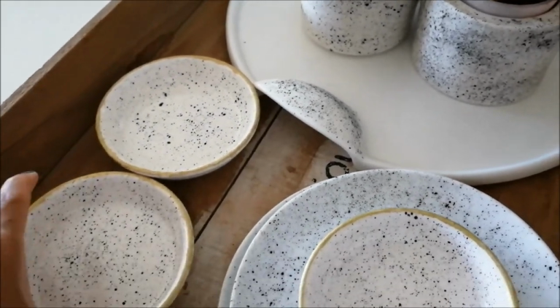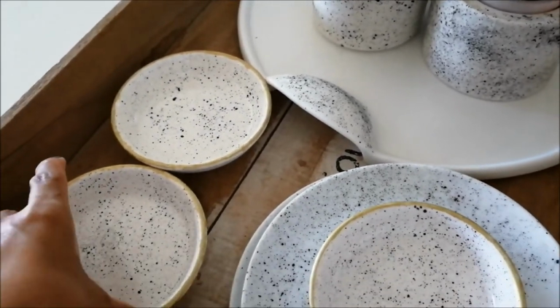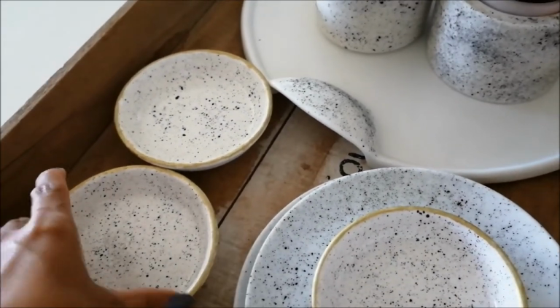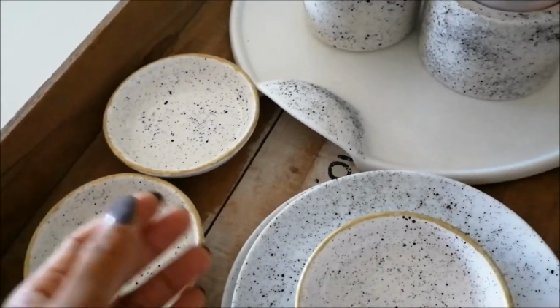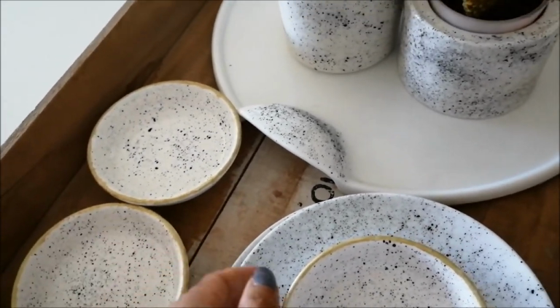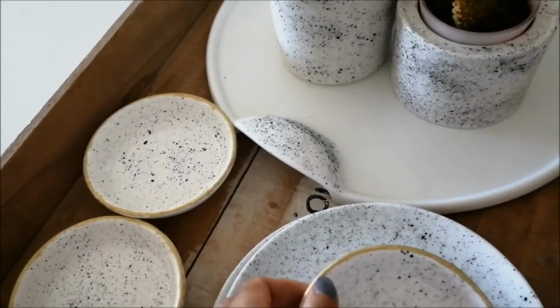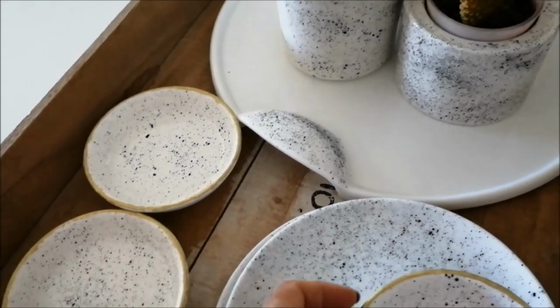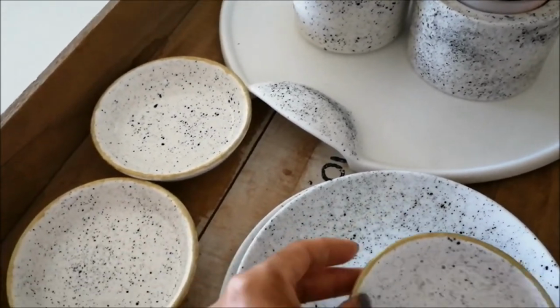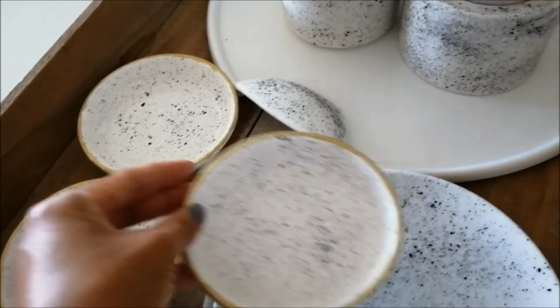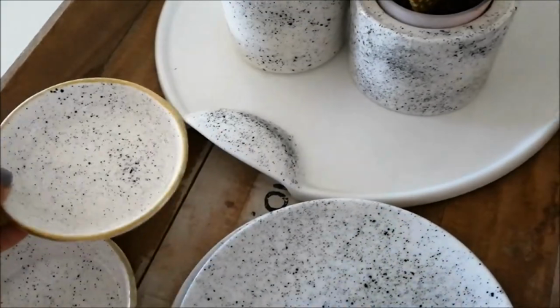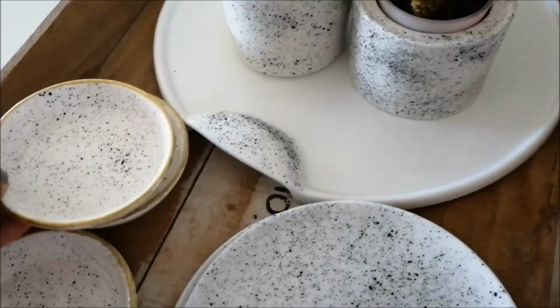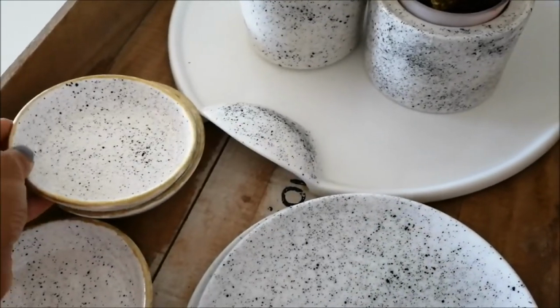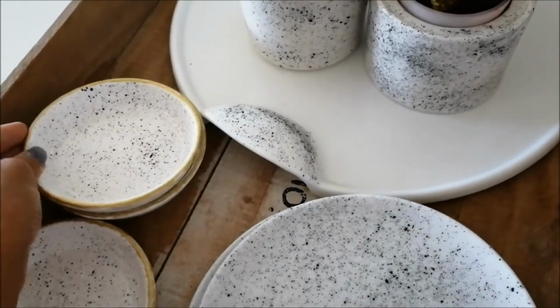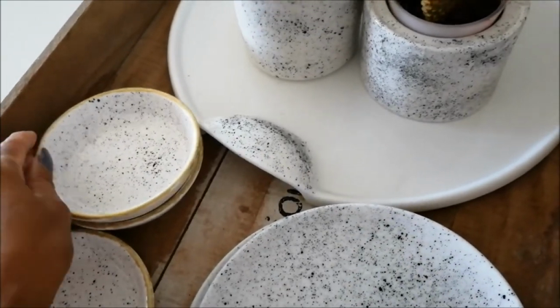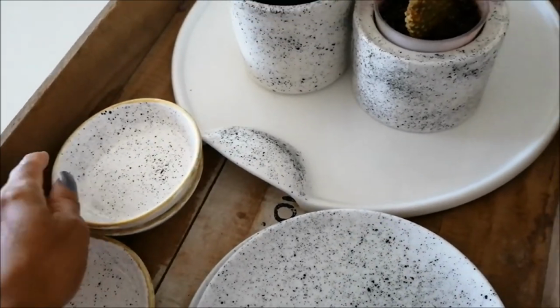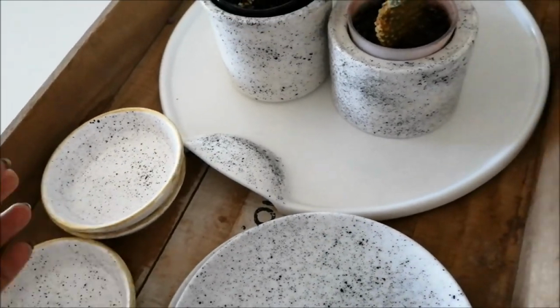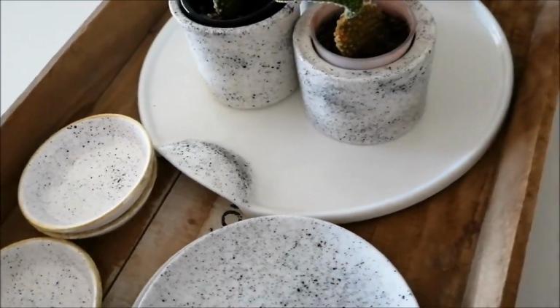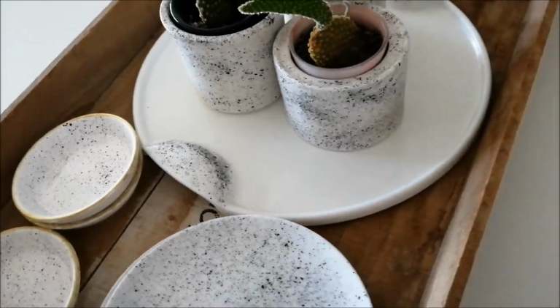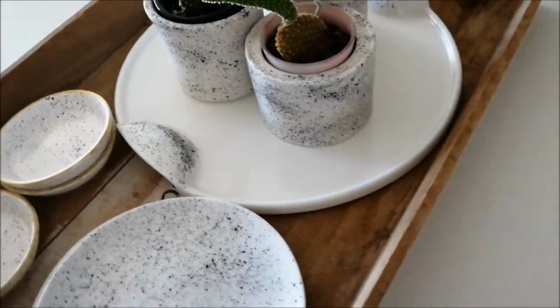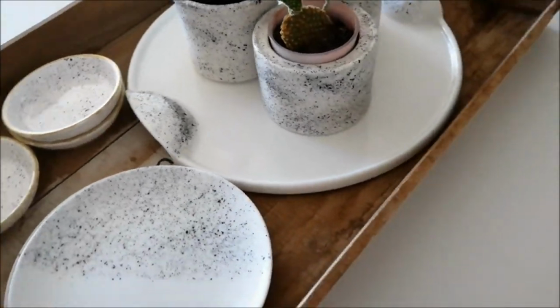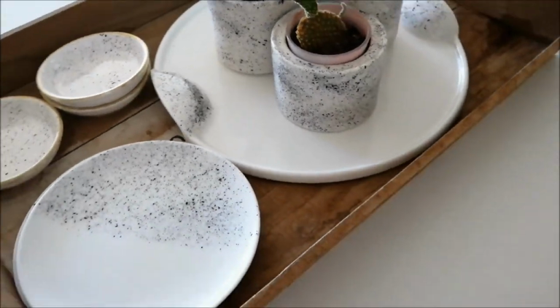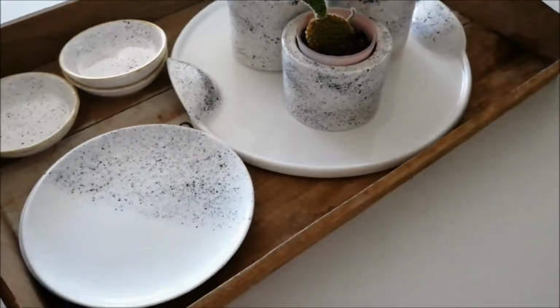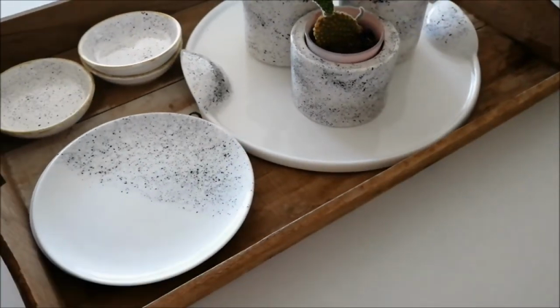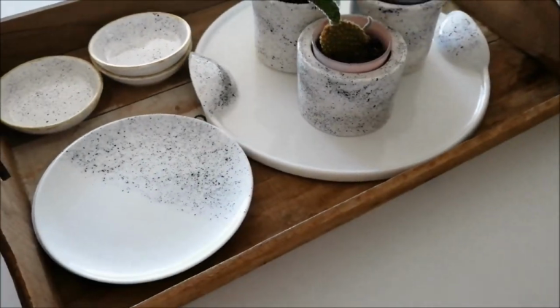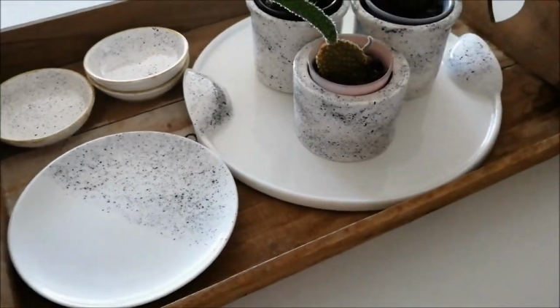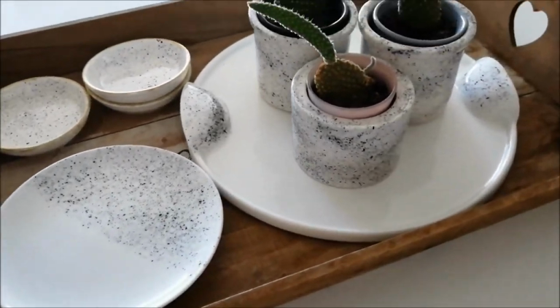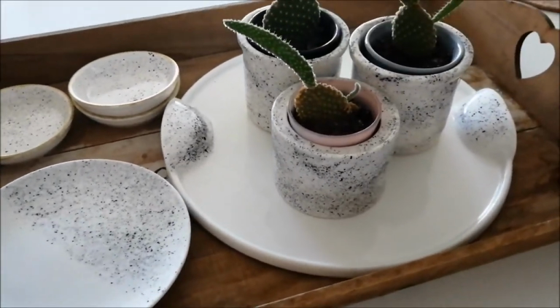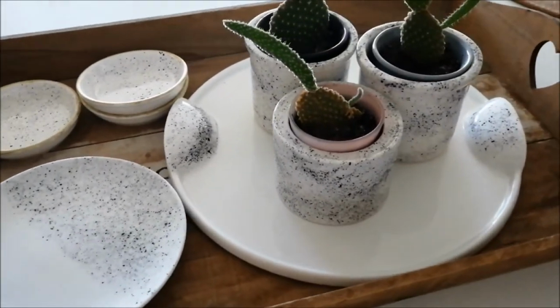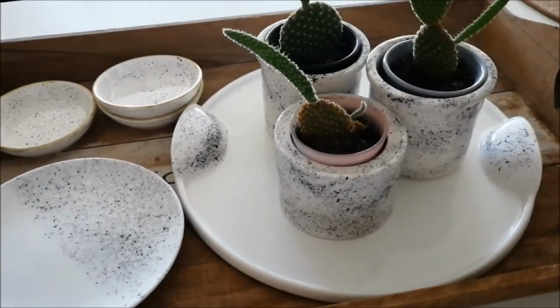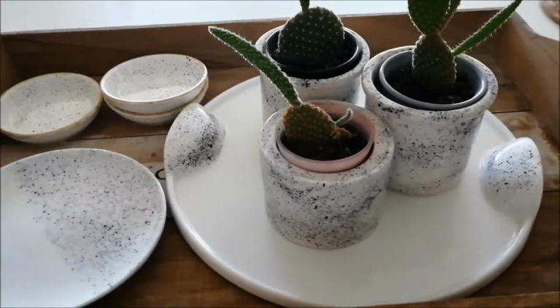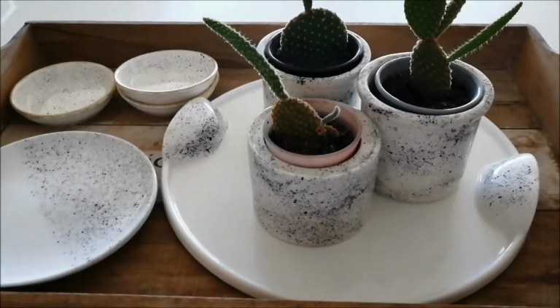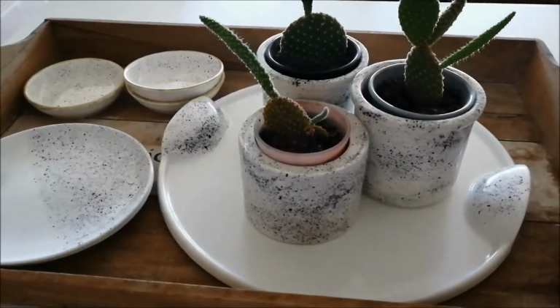This project is only for decorative purposes. If you want to use your dishes in the kitchen, you must use a food-grade ceramic paint.